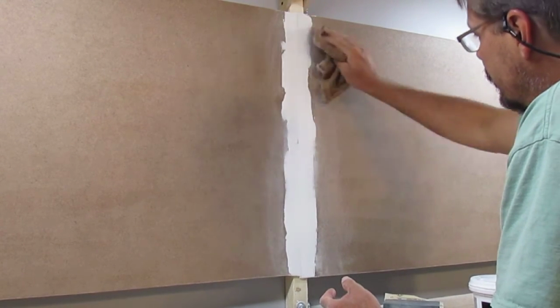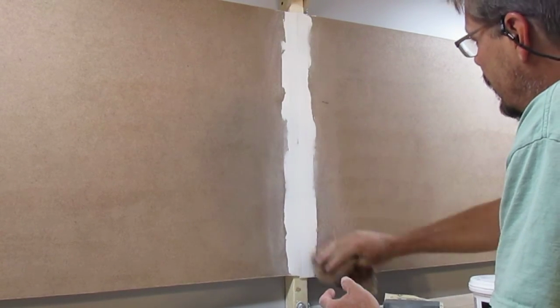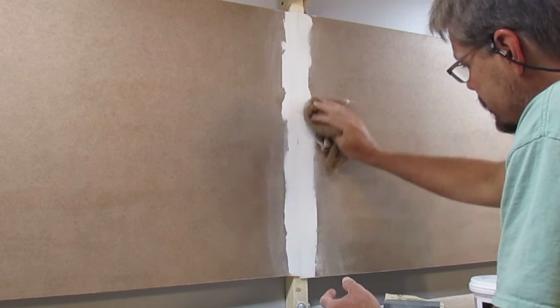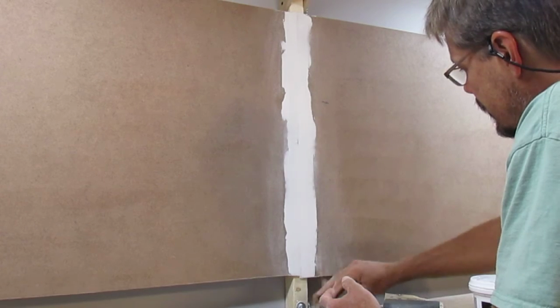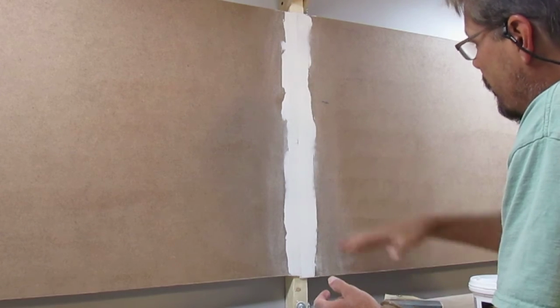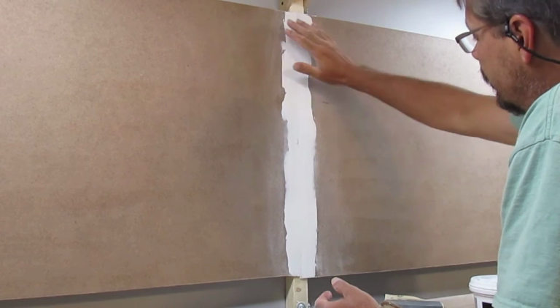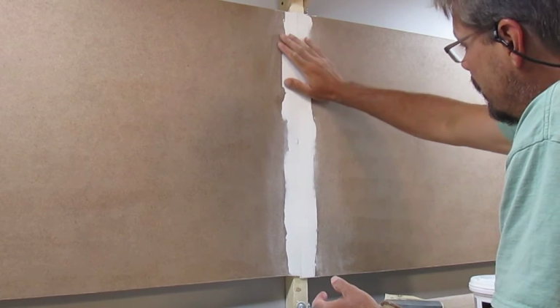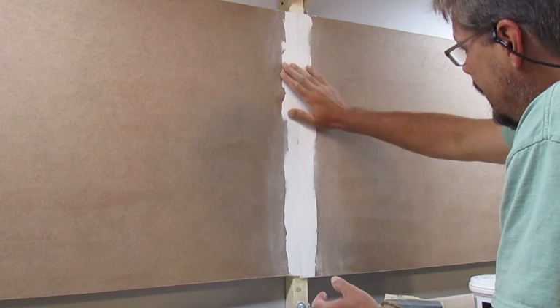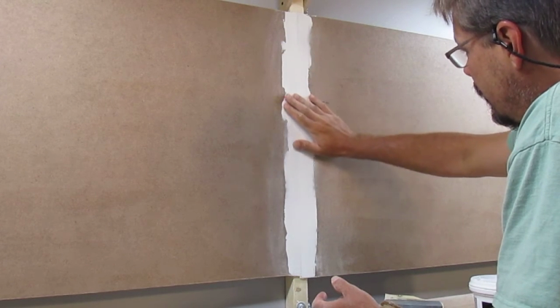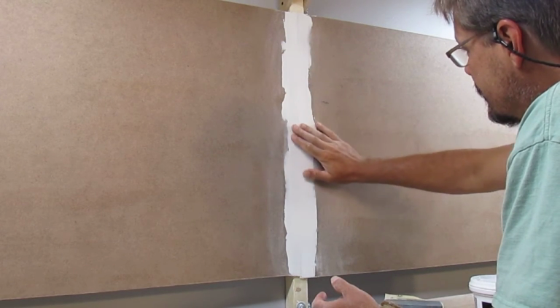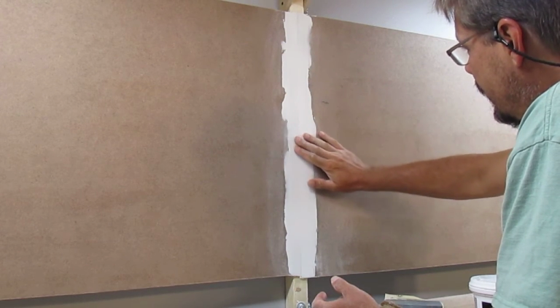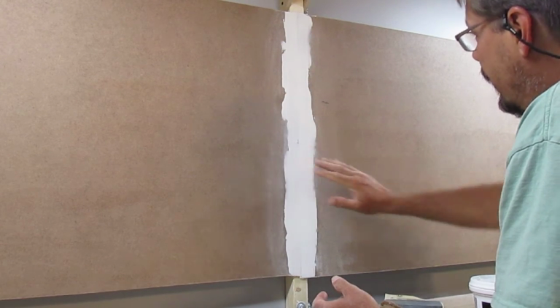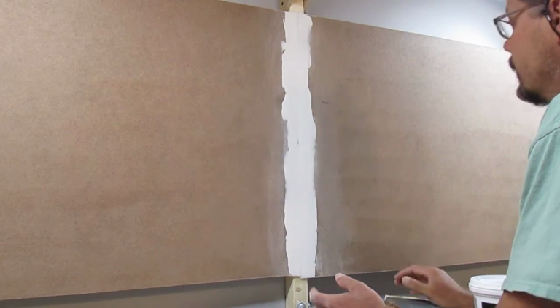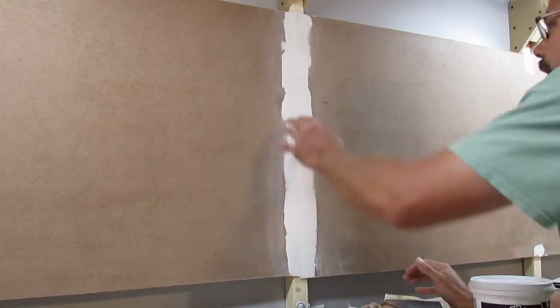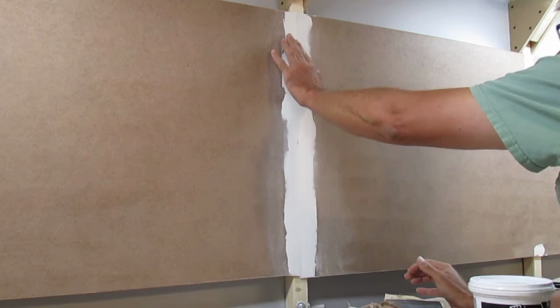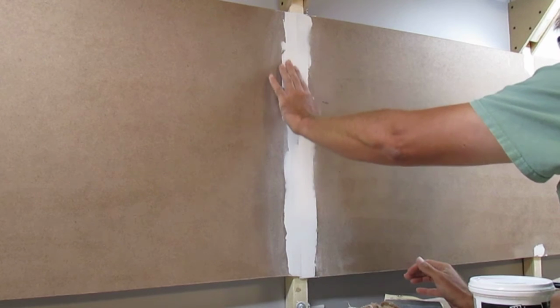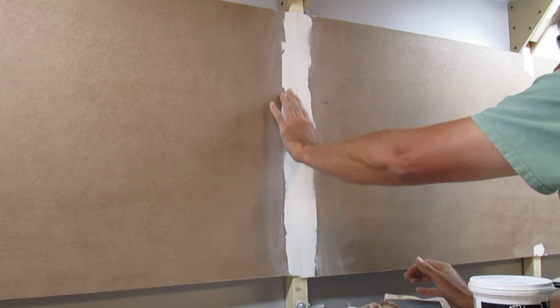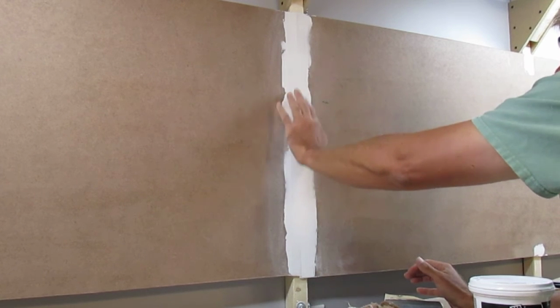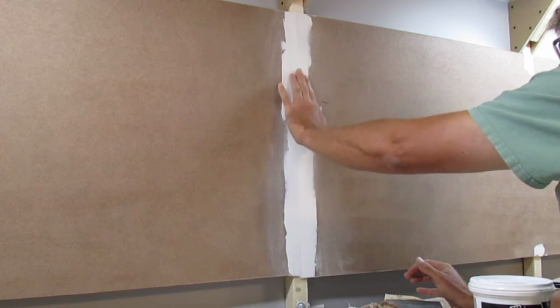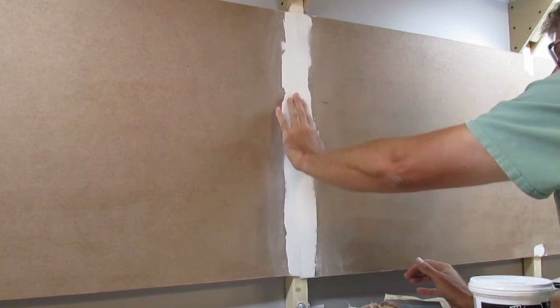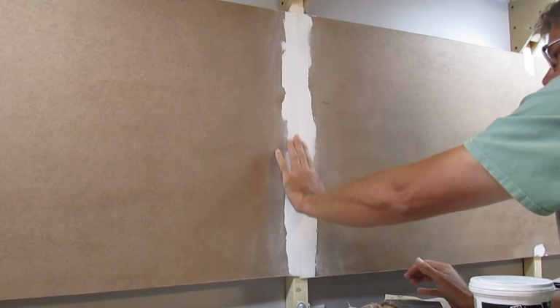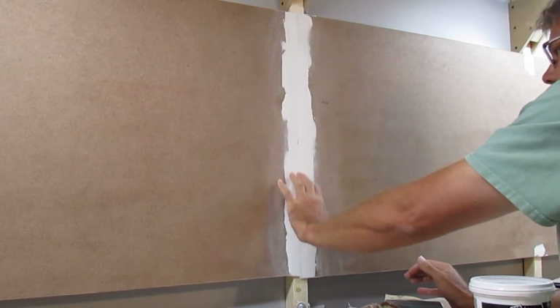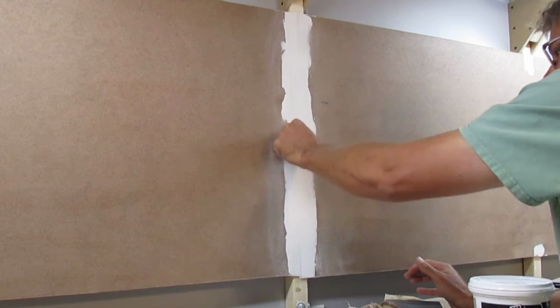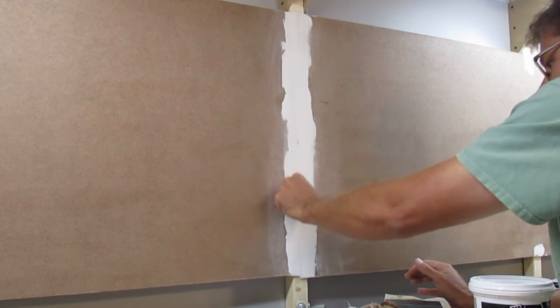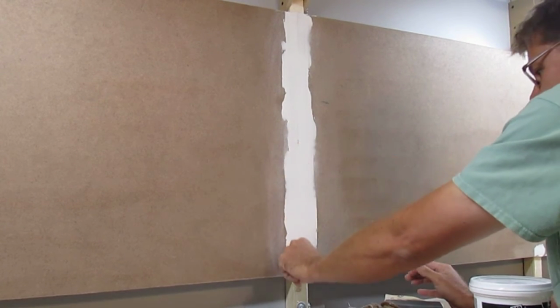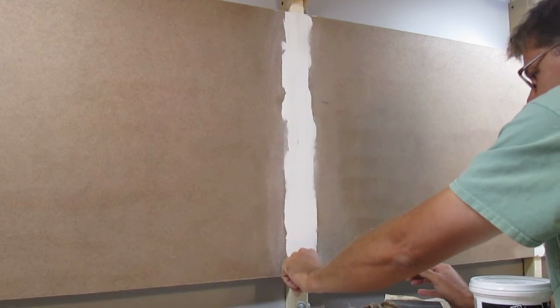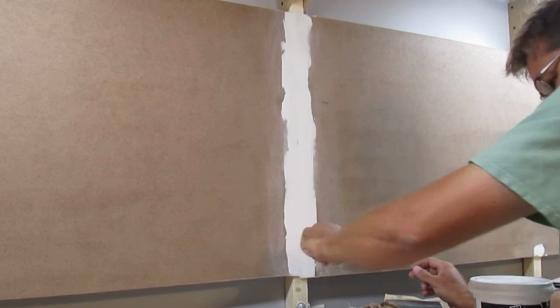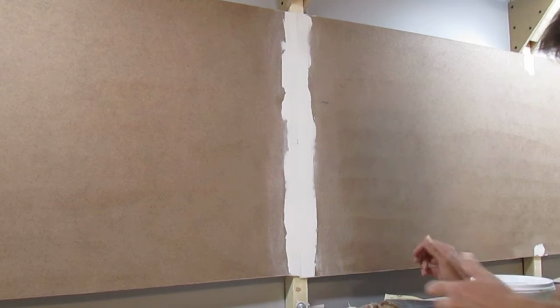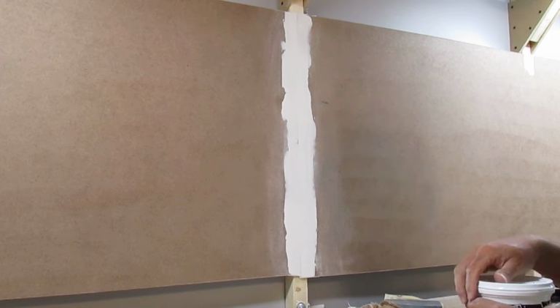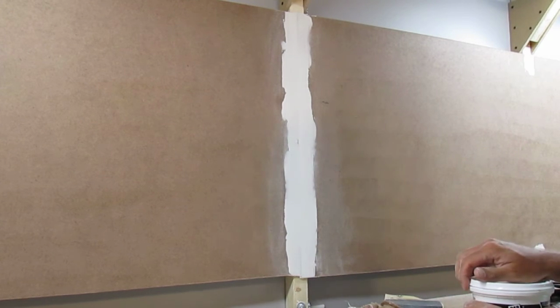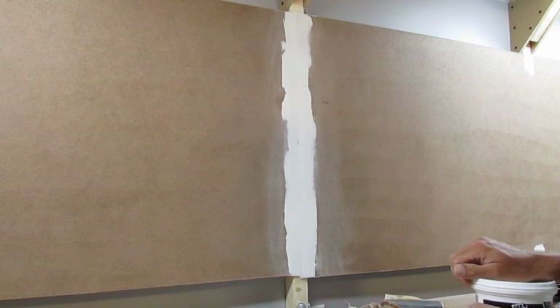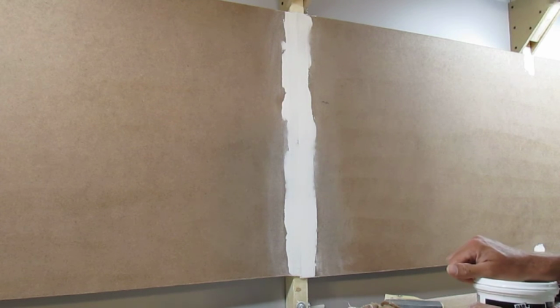That's turning out pretty good. You probably can't tell, but other than just the tape coming through, that's already really smooth. So let me go ahead and apply some more.